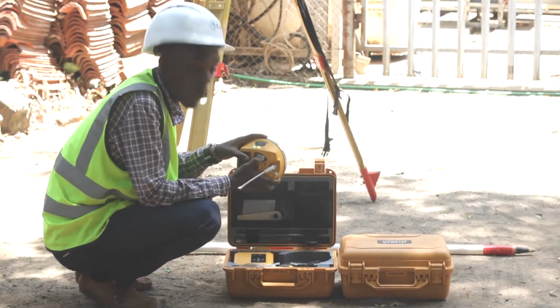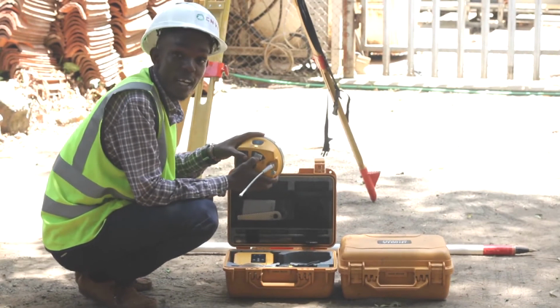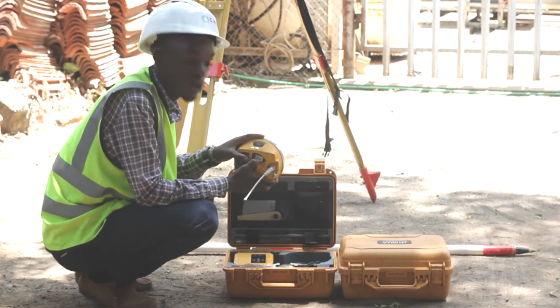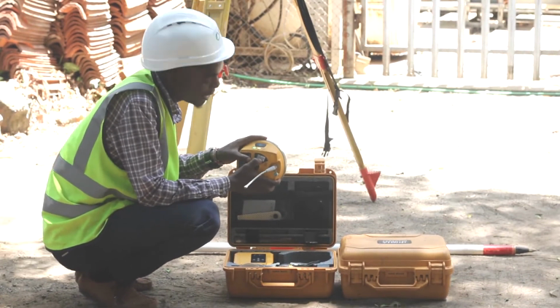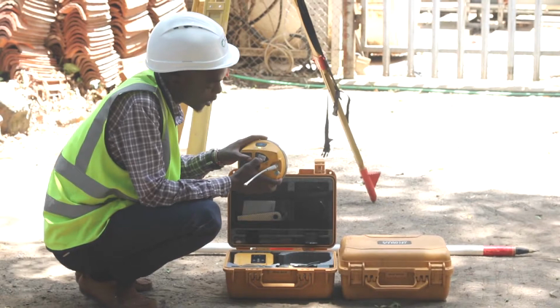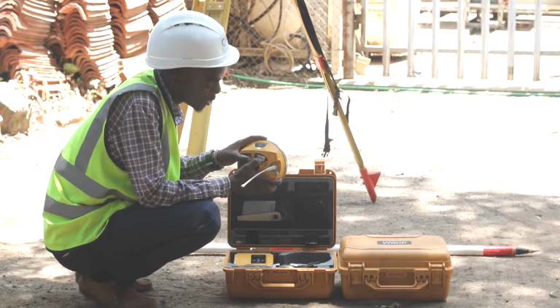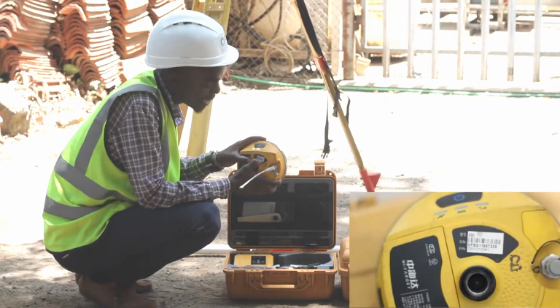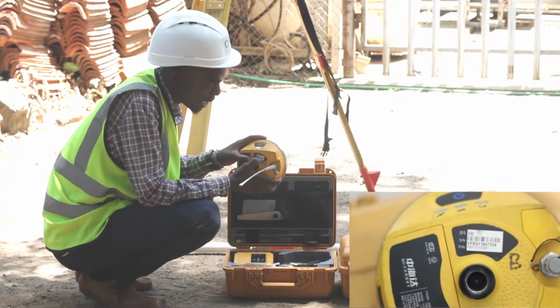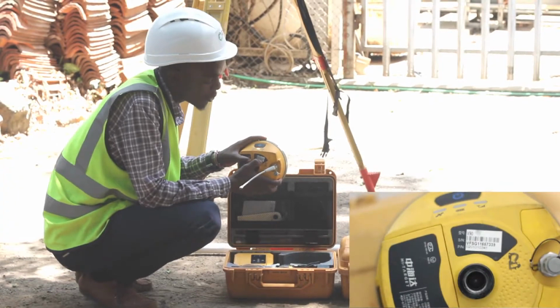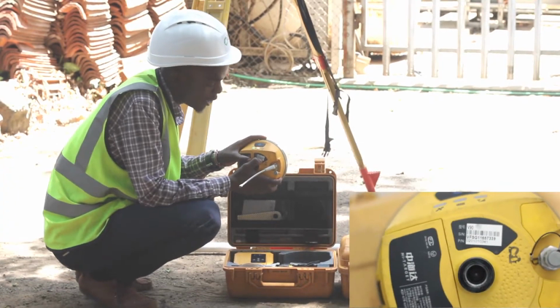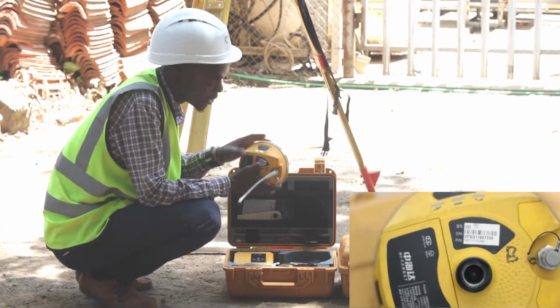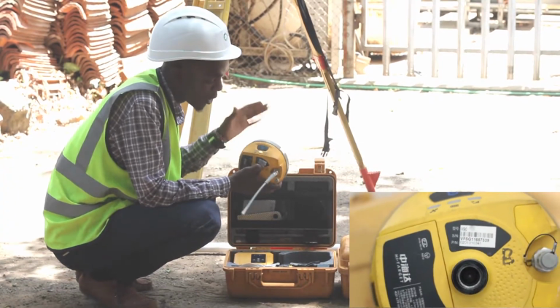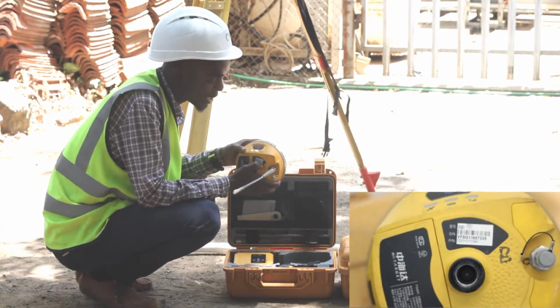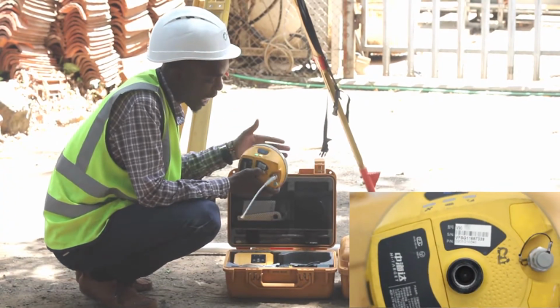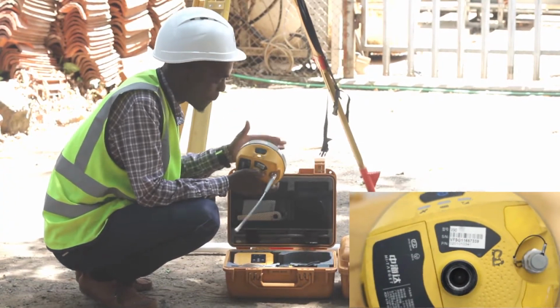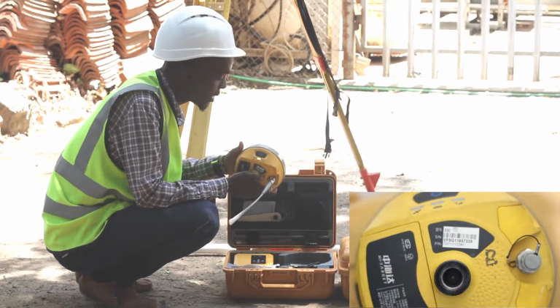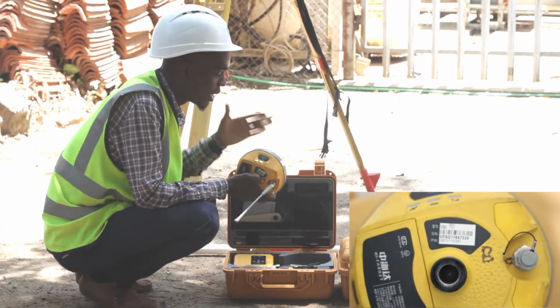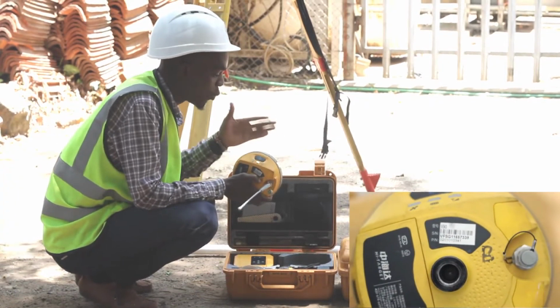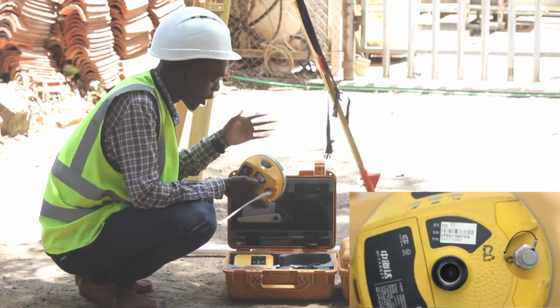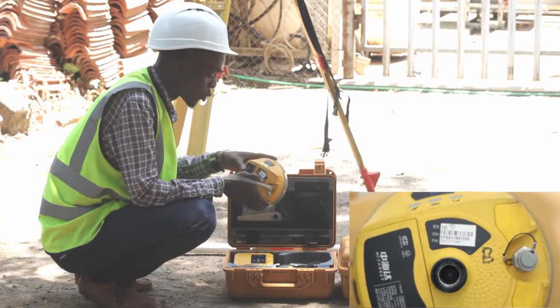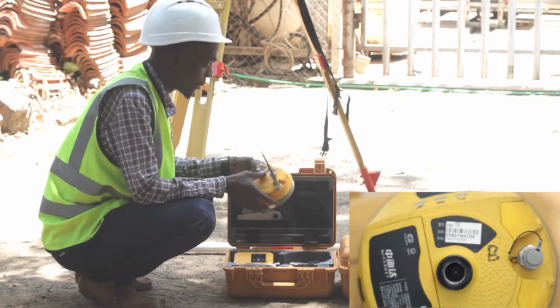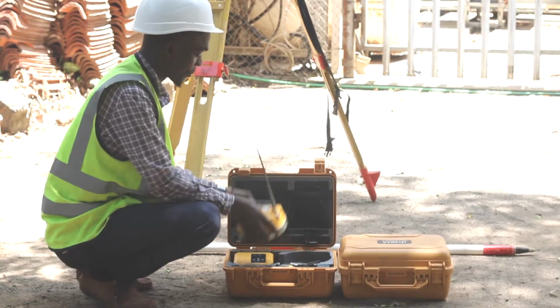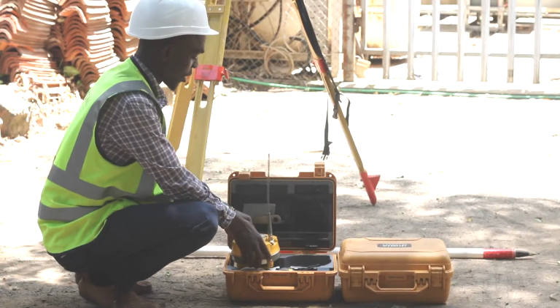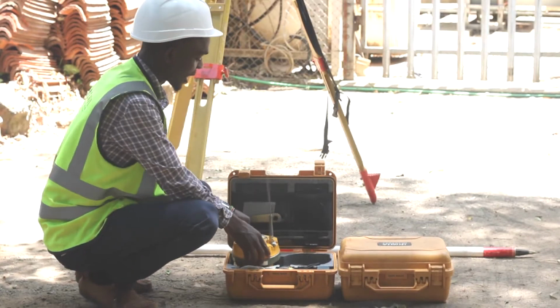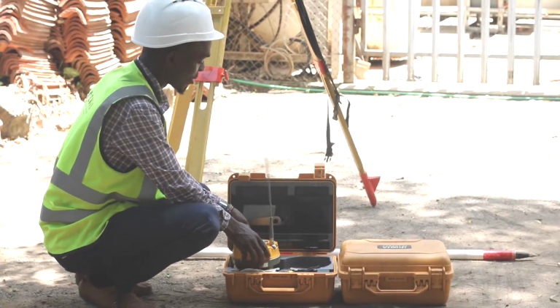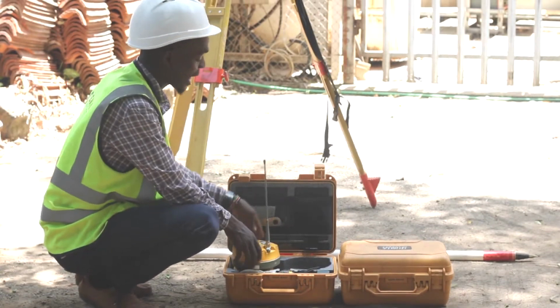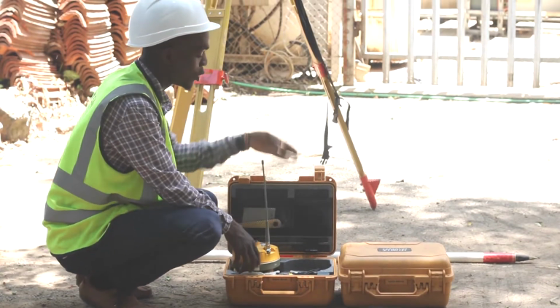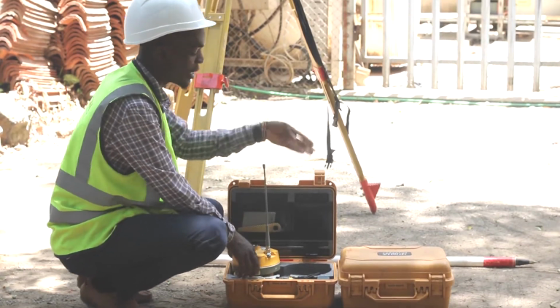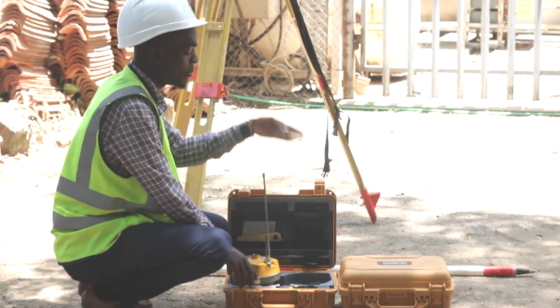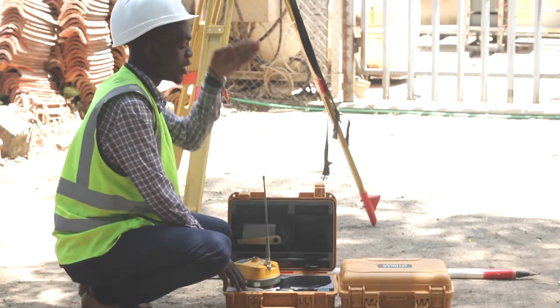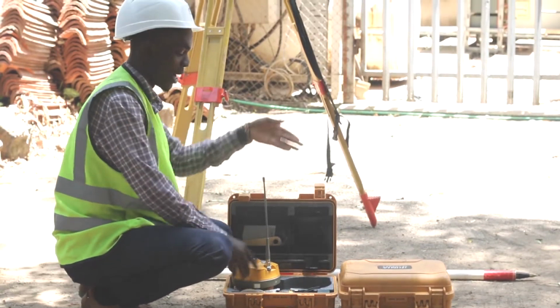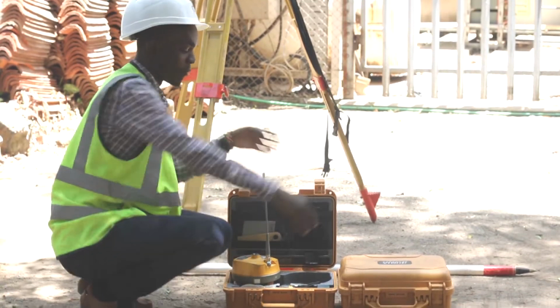We are going to note this cord because it is the one that we will use to connect our base to our controller. Once I have that, I am going to do the same to my rover.